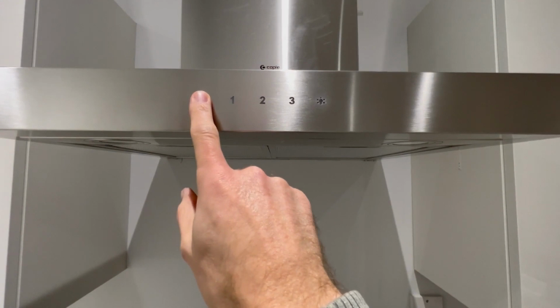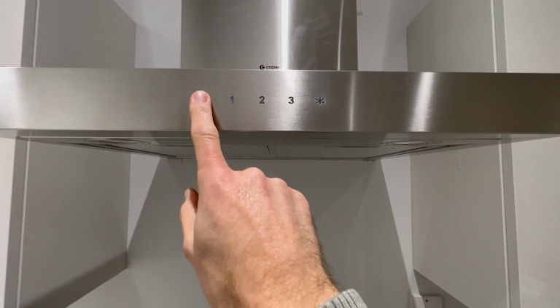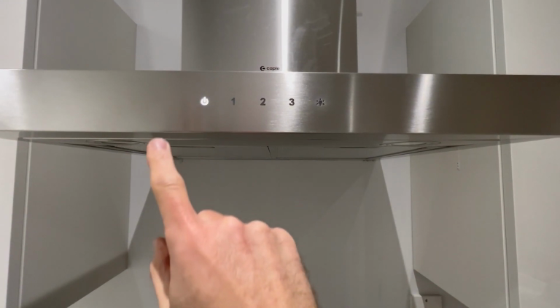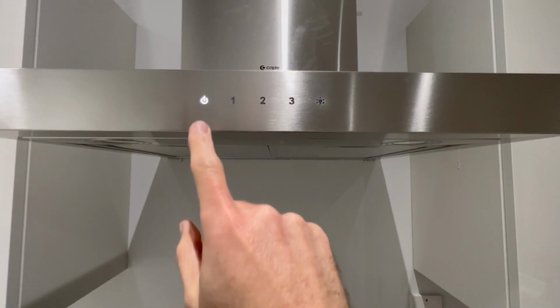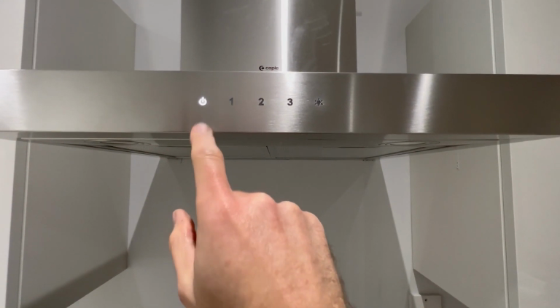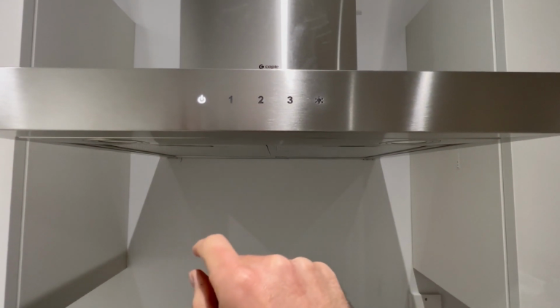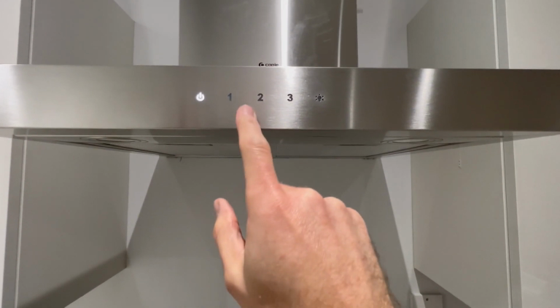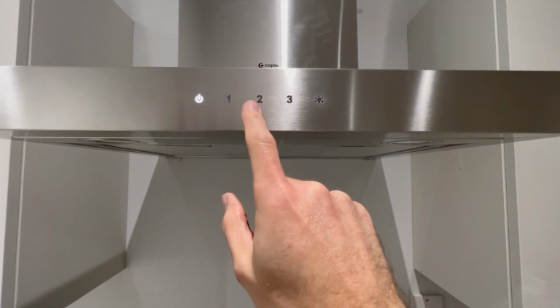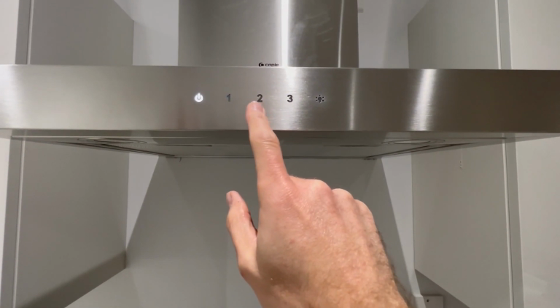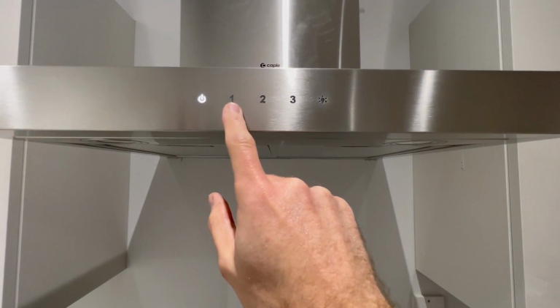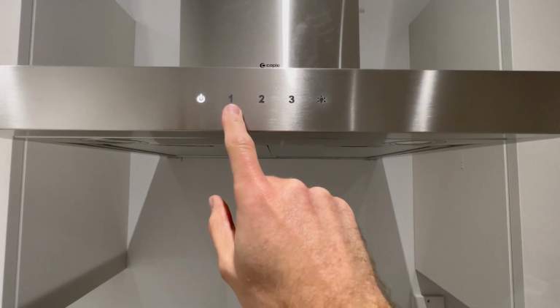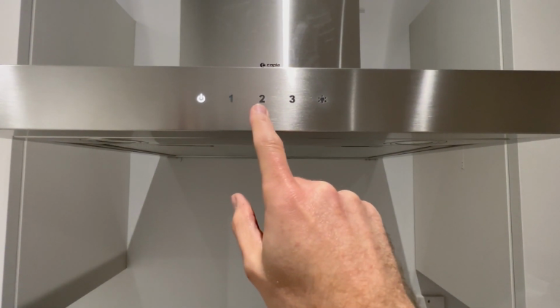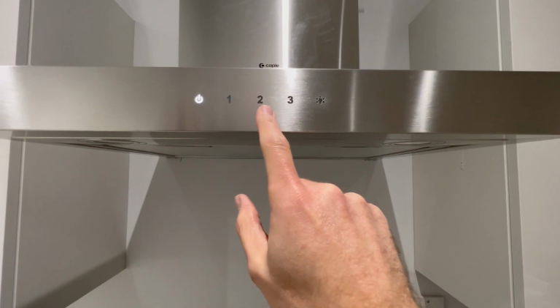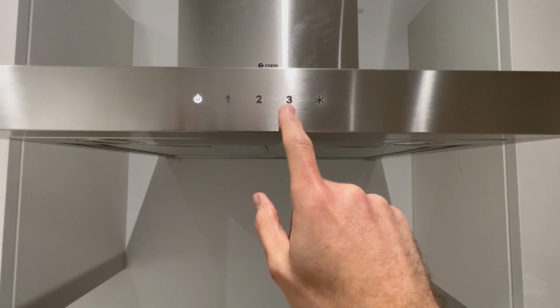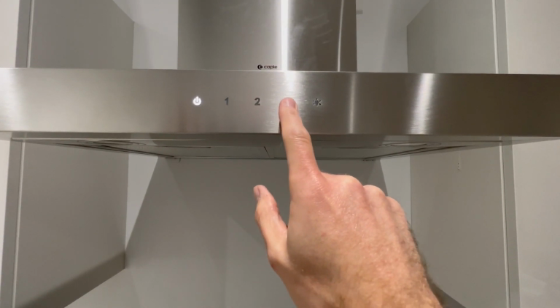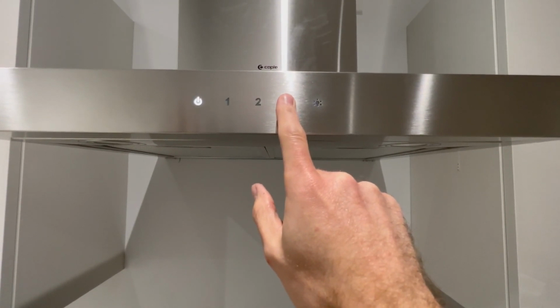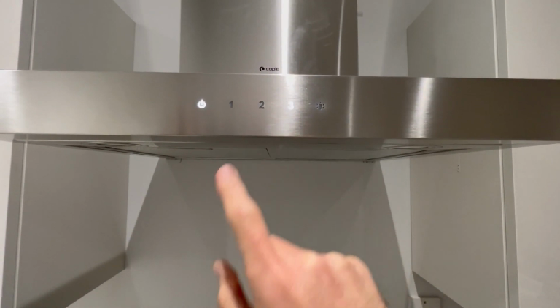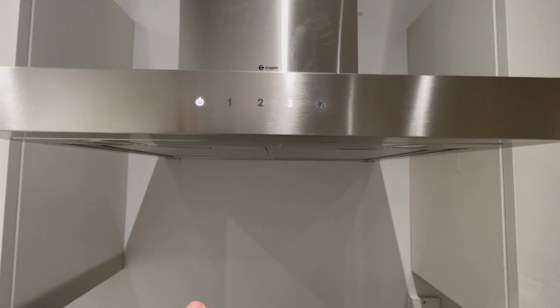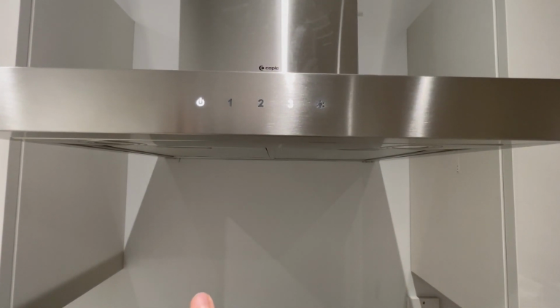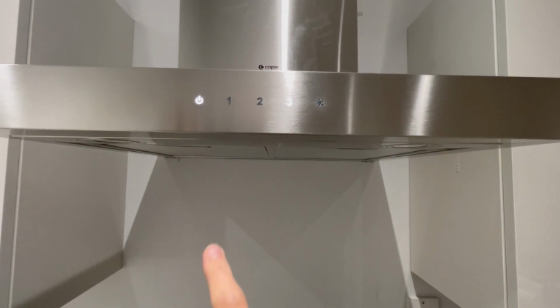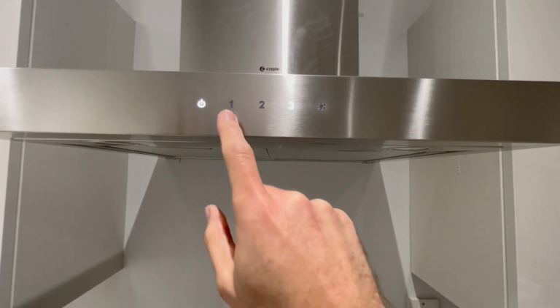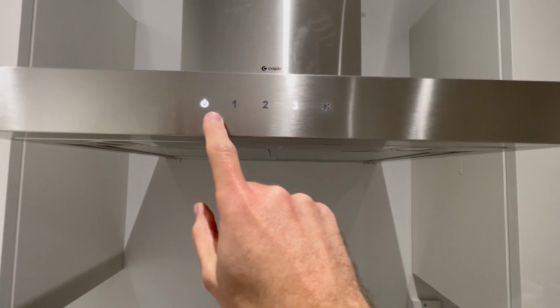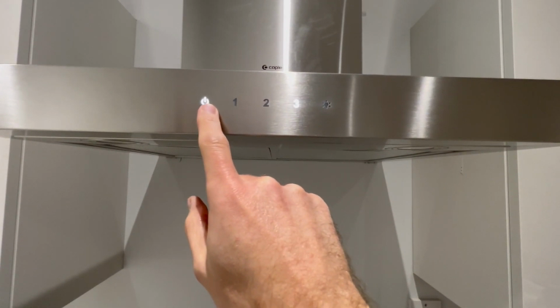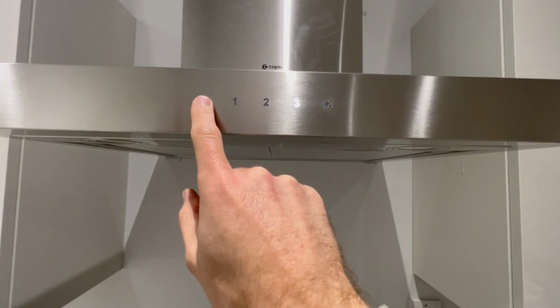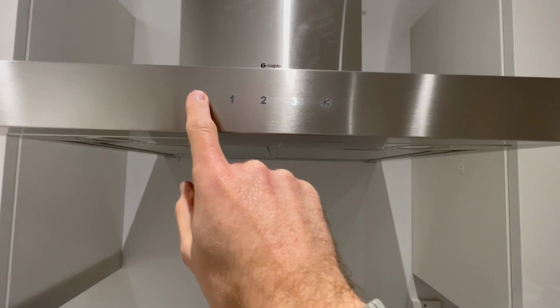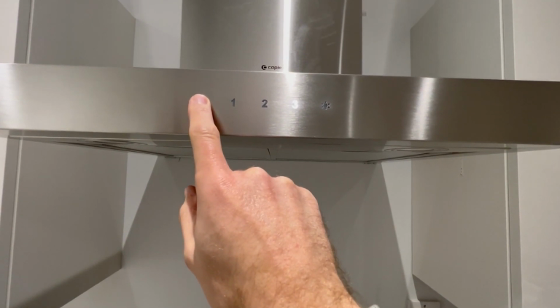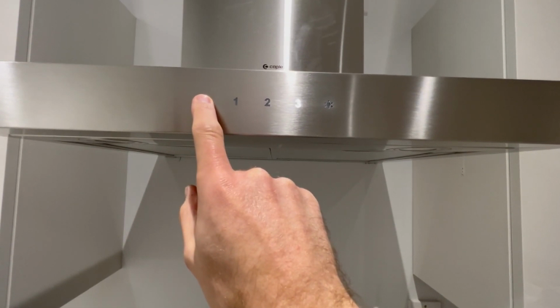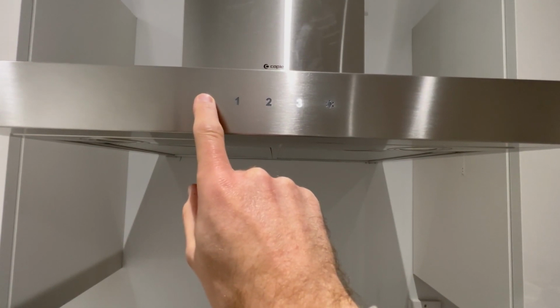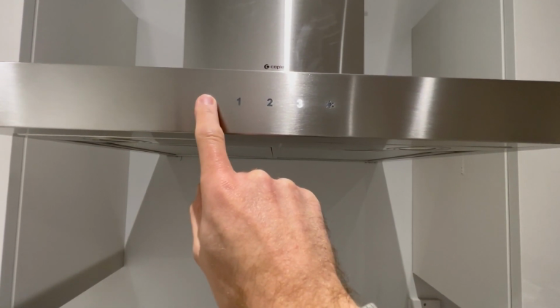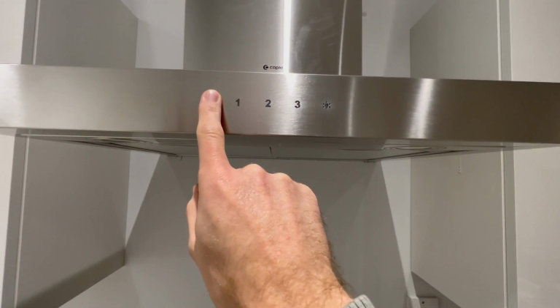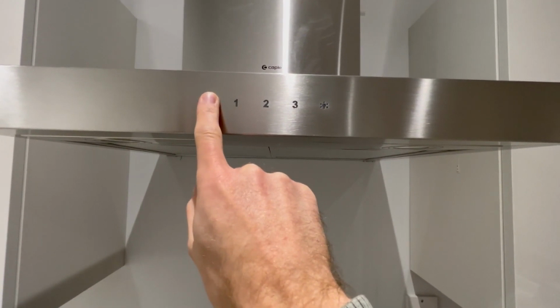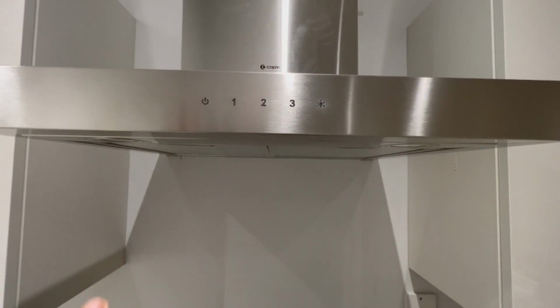Just push on here, it will beep and illuminate — that's on. Now you can choose low, medium or high just by touching. To turn off, just push the power button again and this will then go off.